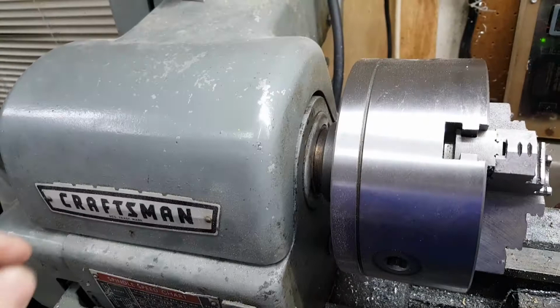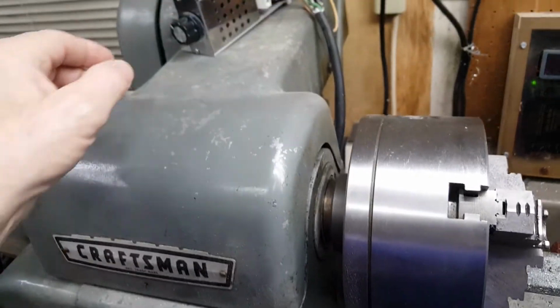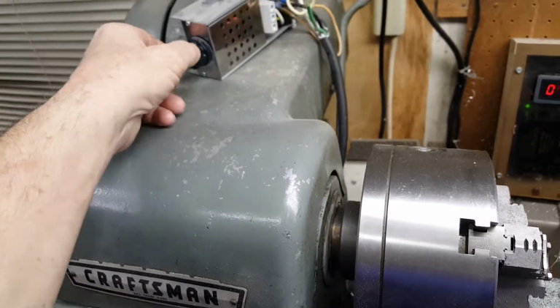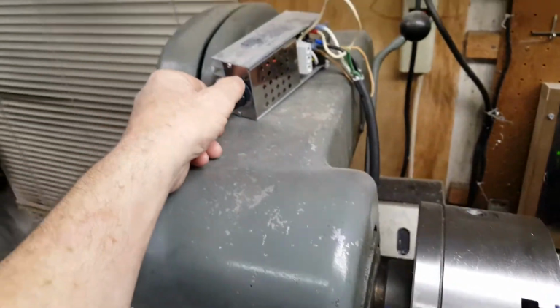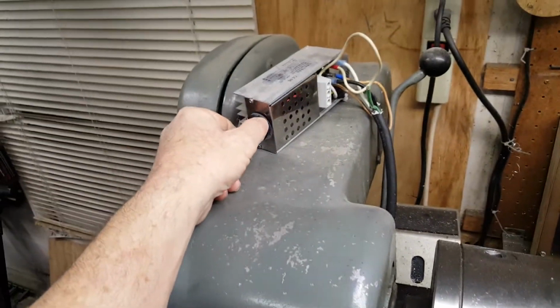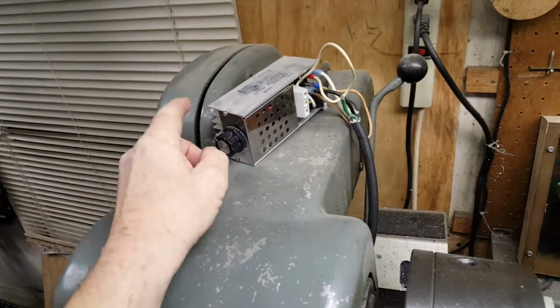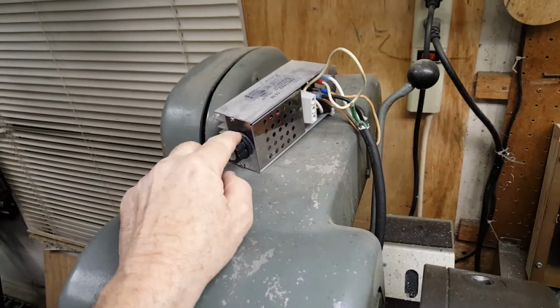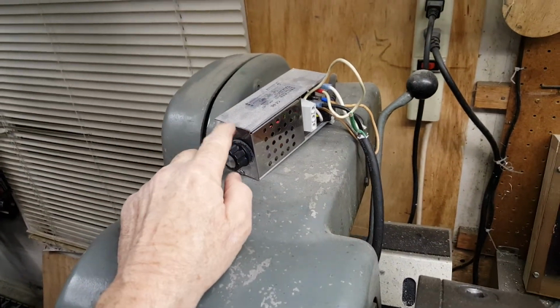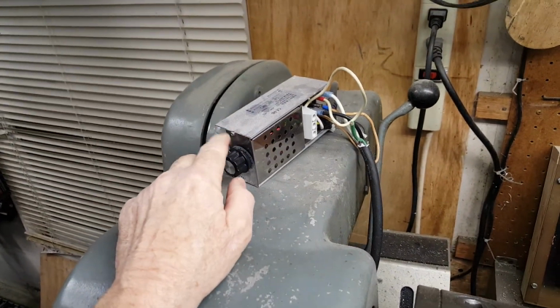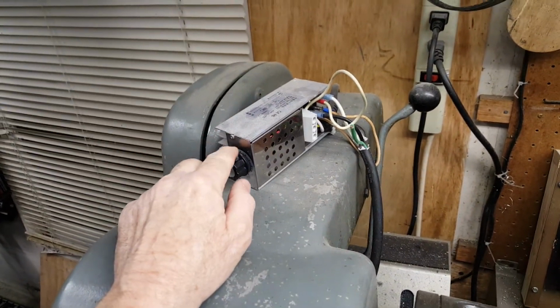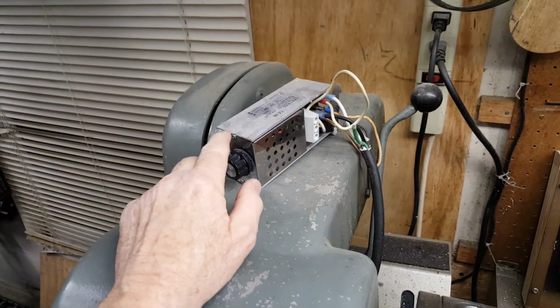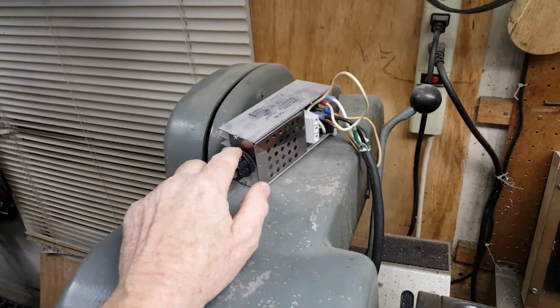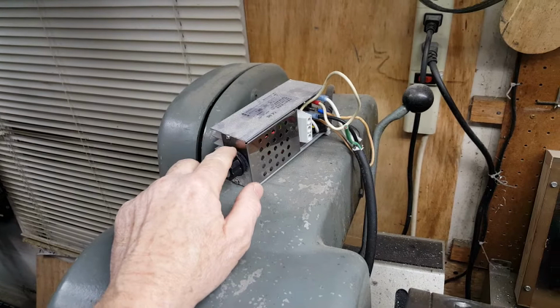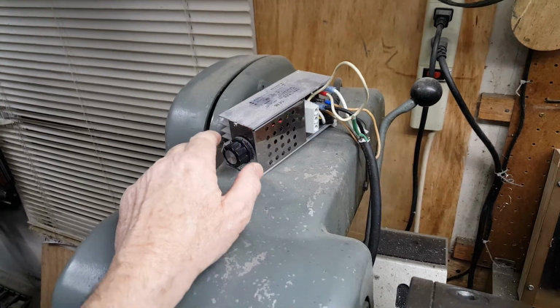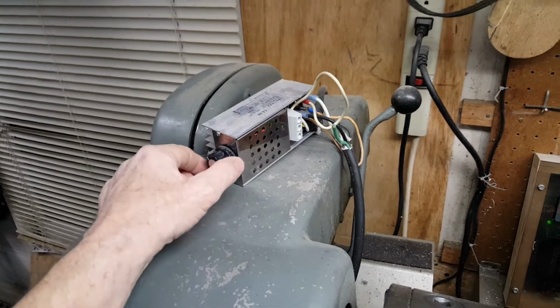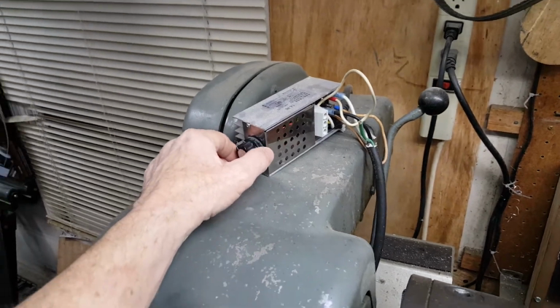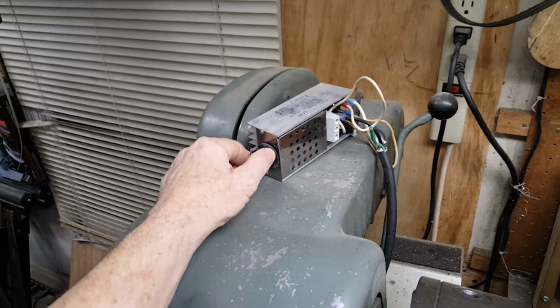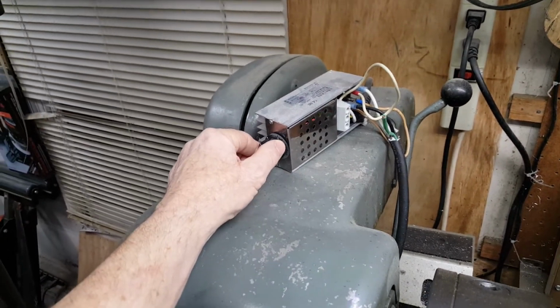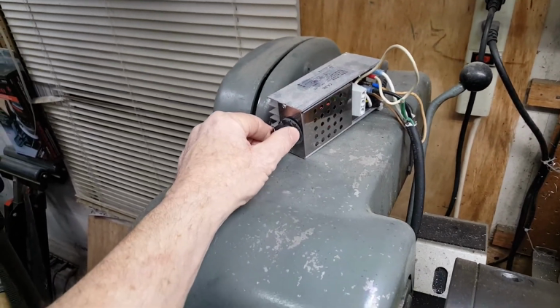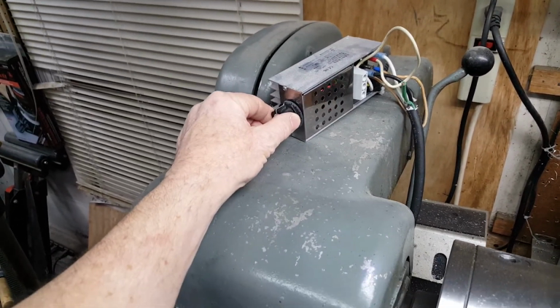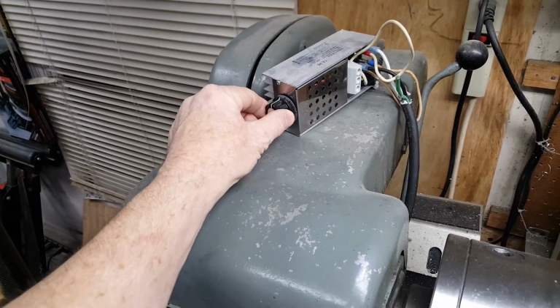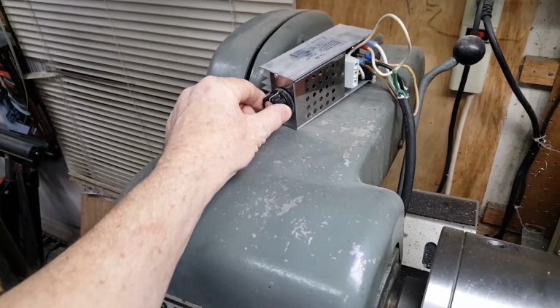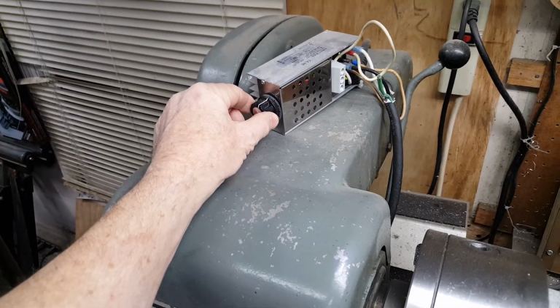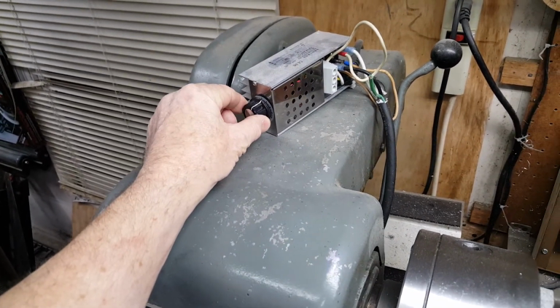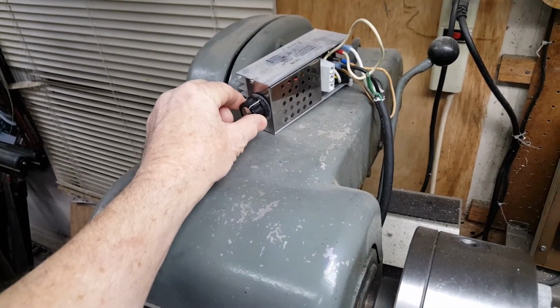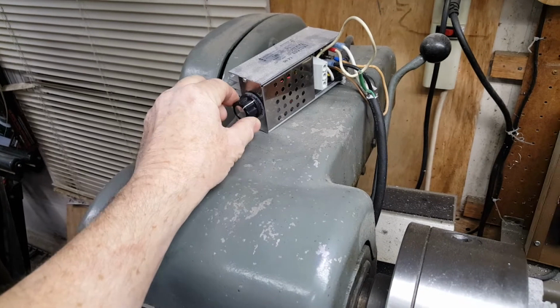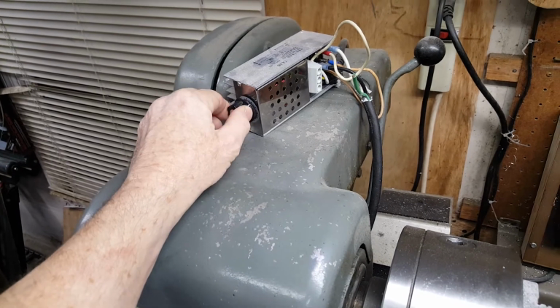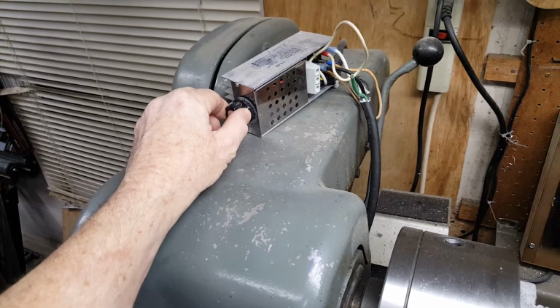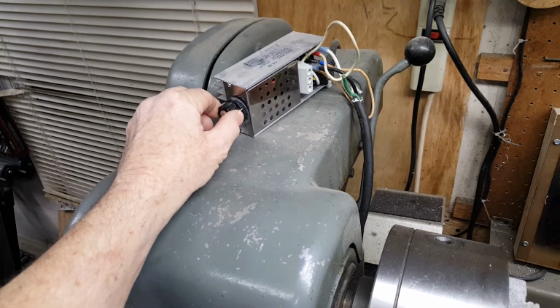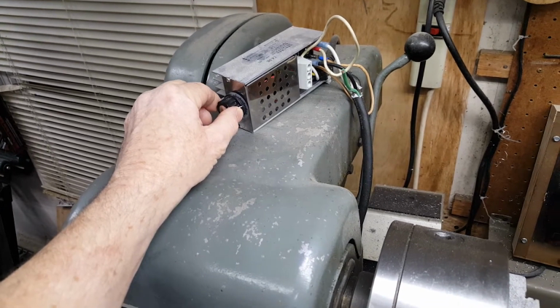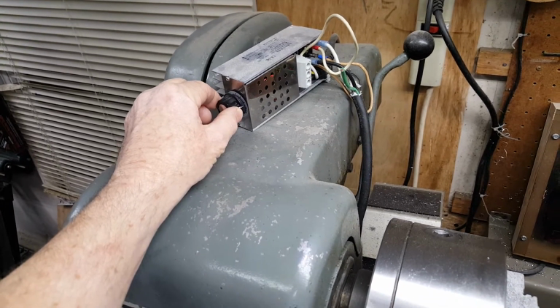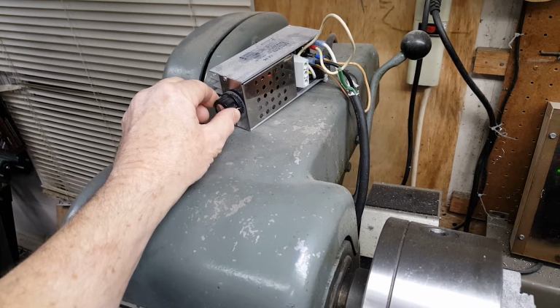I'll show you how it works. I did replace the pot — I think it came with a 100k originally, I changed it to a 200k pot on it. It kicks in at about half throttle.